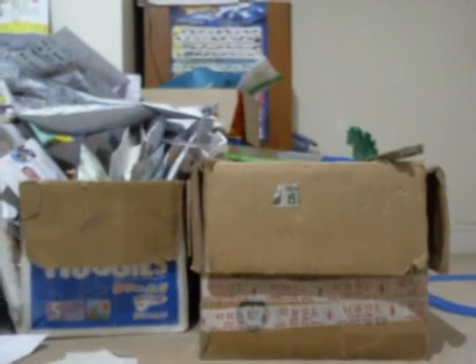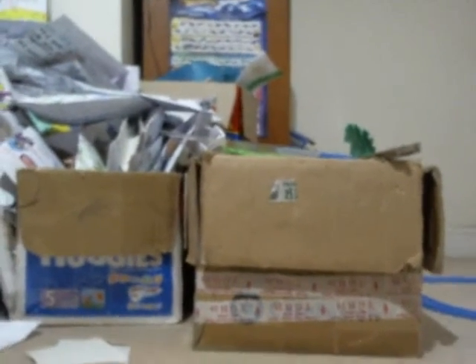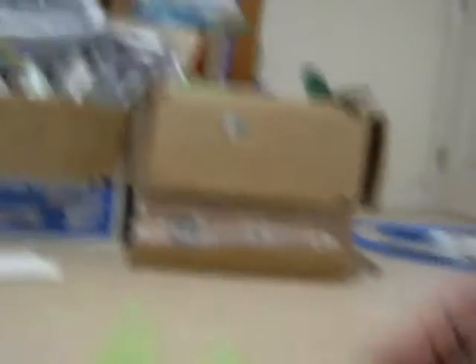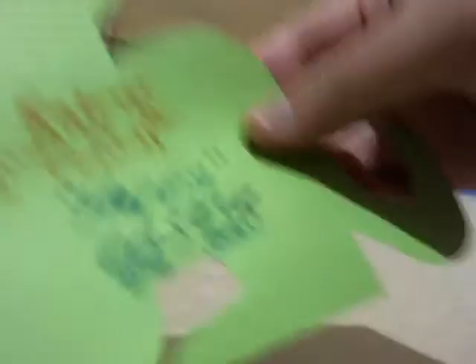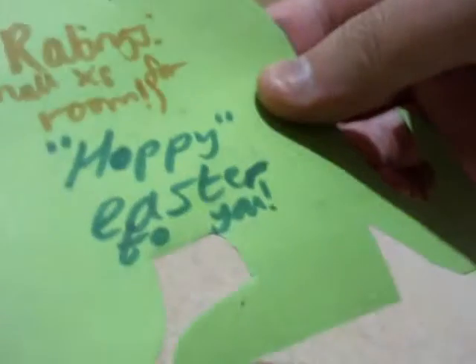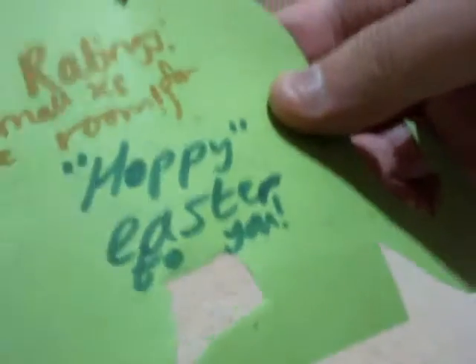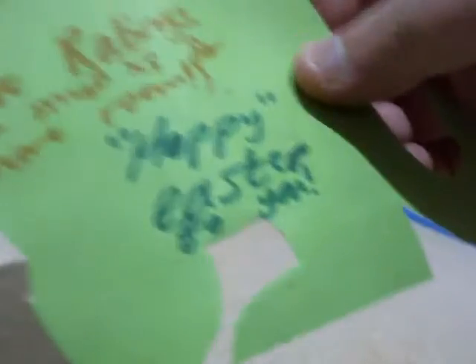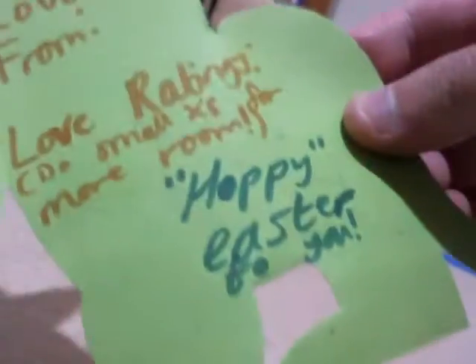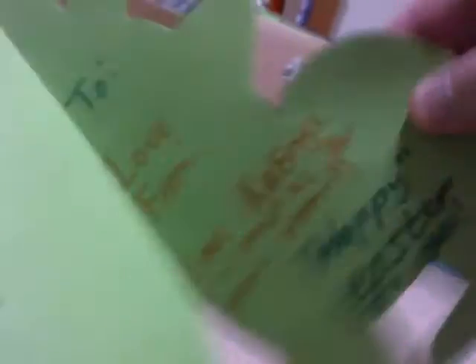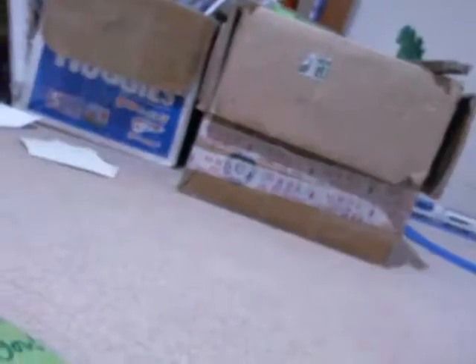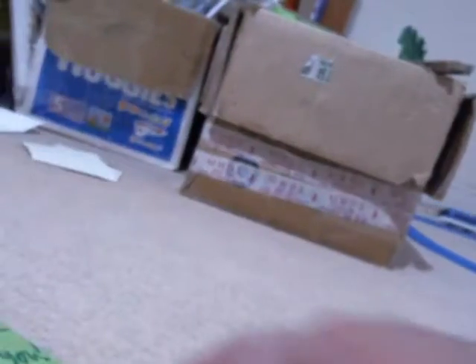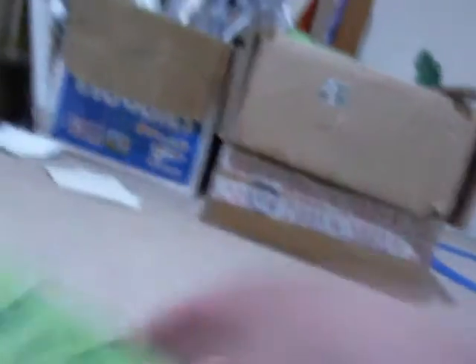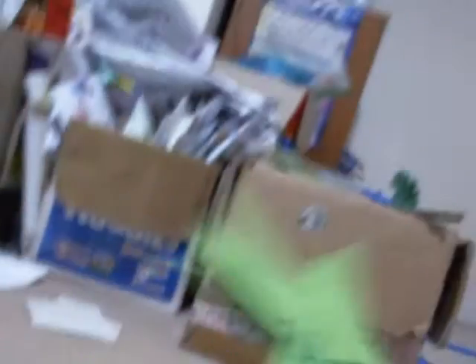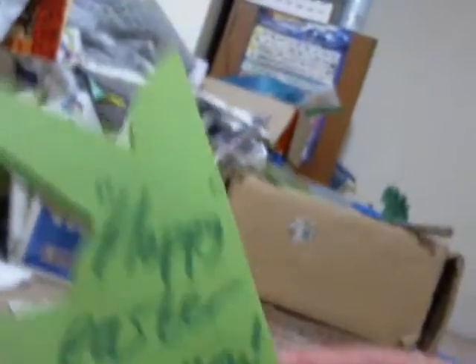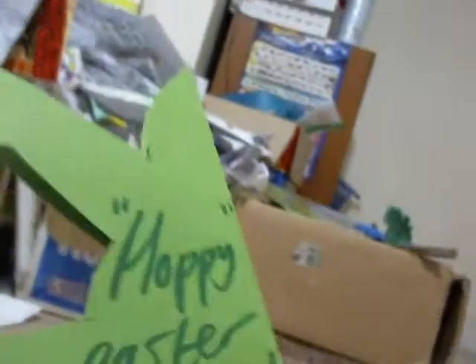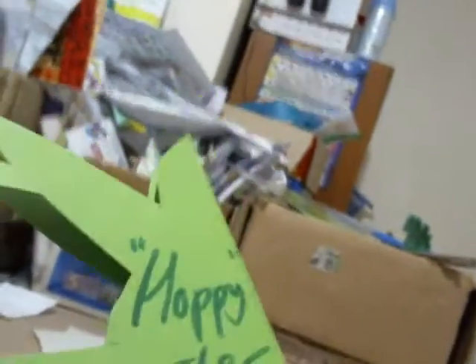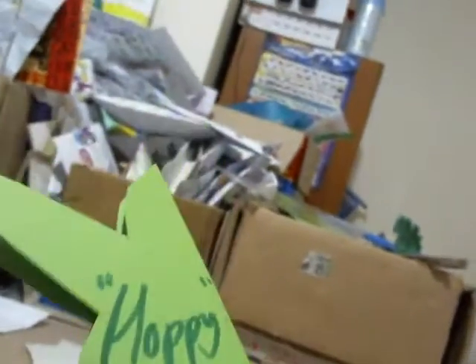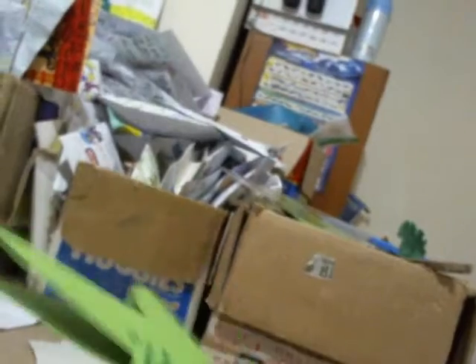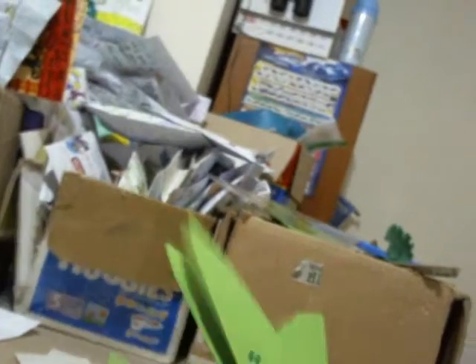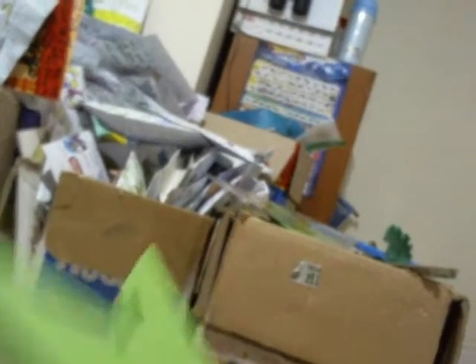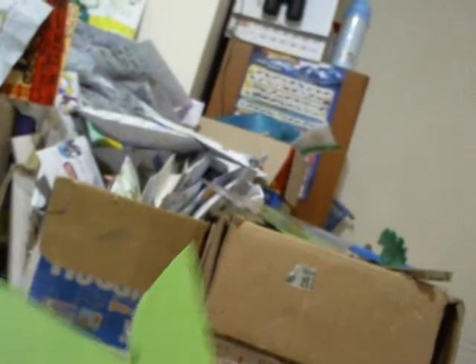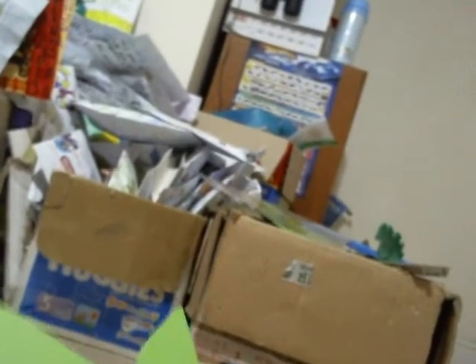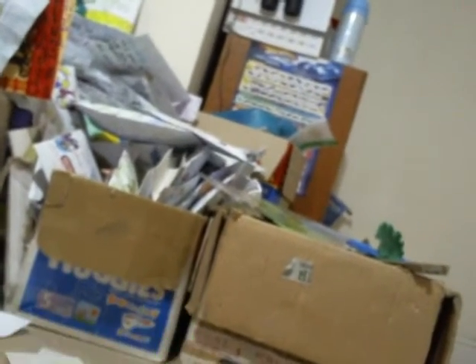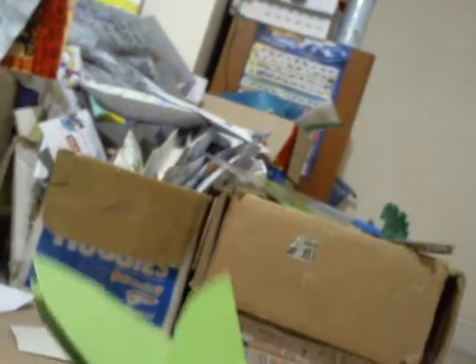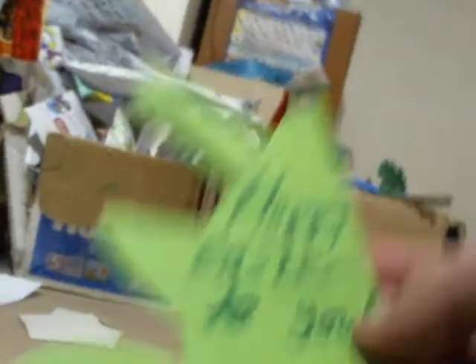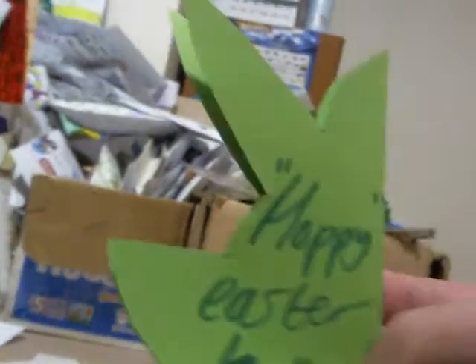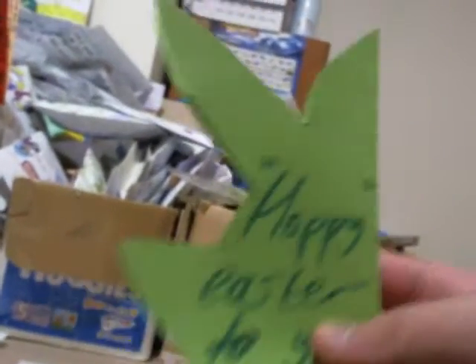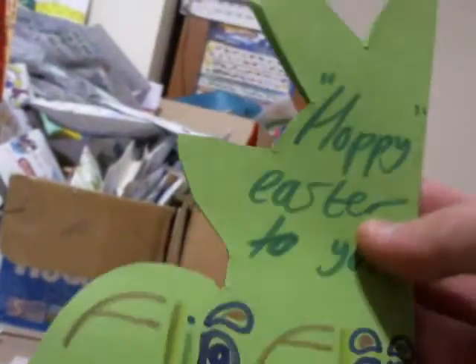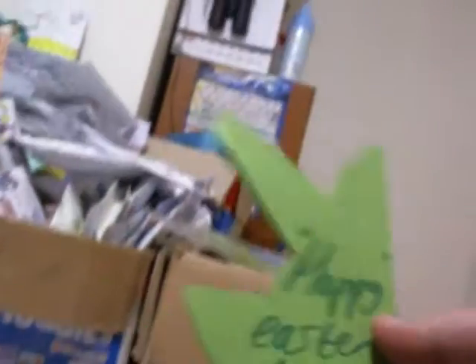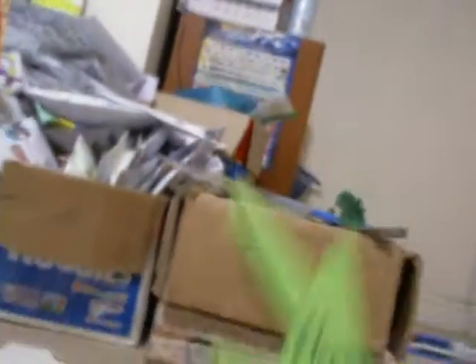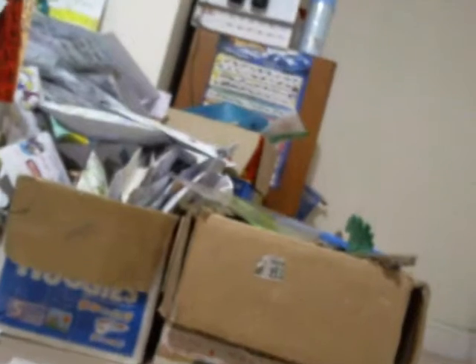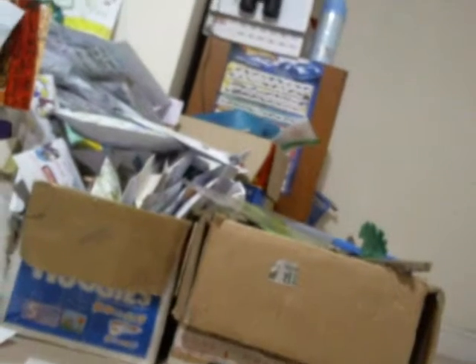If I open this one up — "Hoppy Easter to you." That's what it says. And there you go. That's a very weird, I'll just say it, play upon words. "Hoppy Easter to you." That's quite a very nice name for that one.